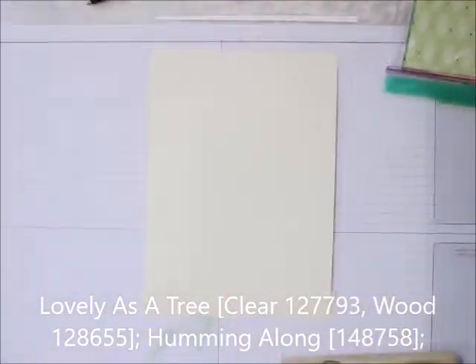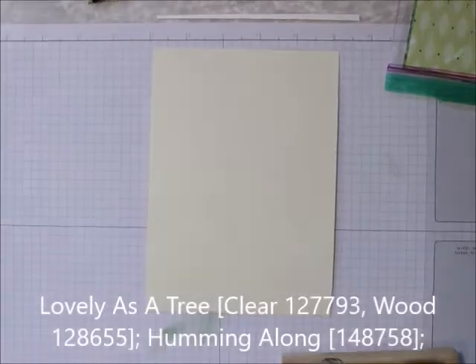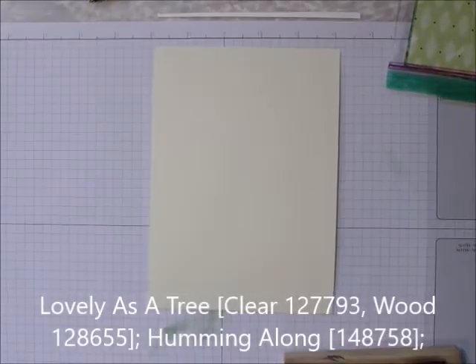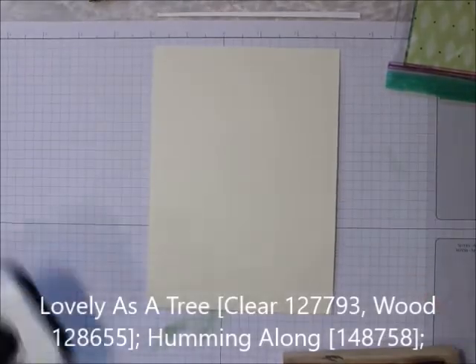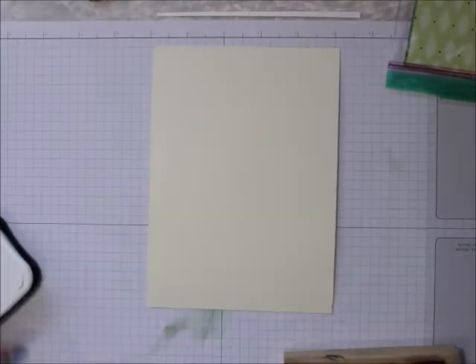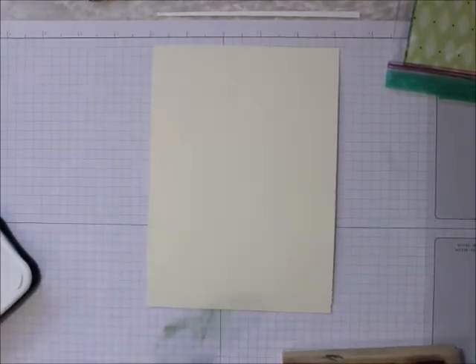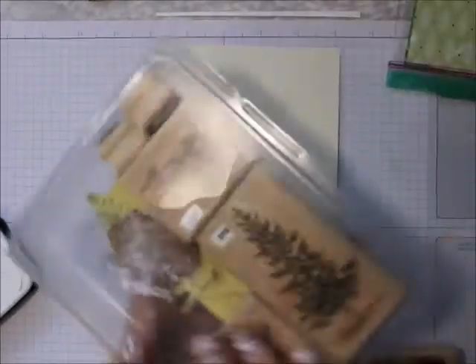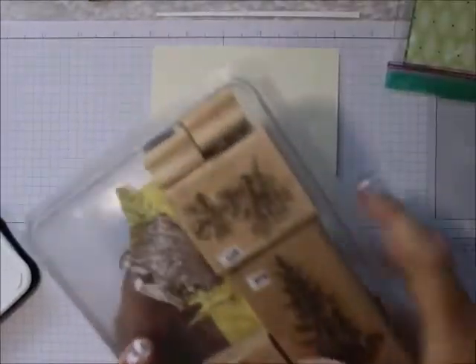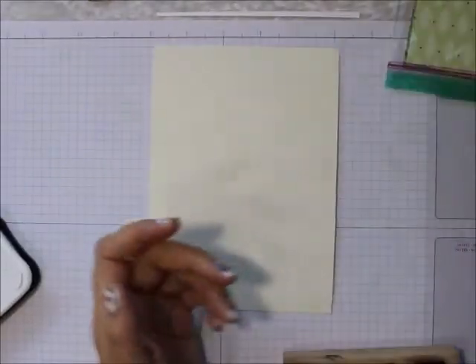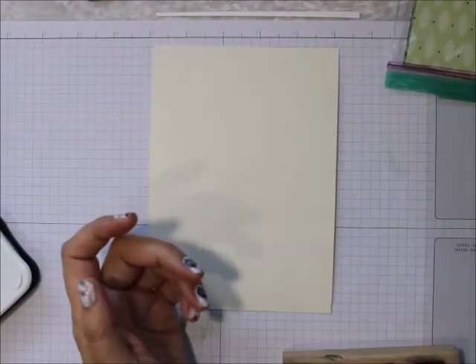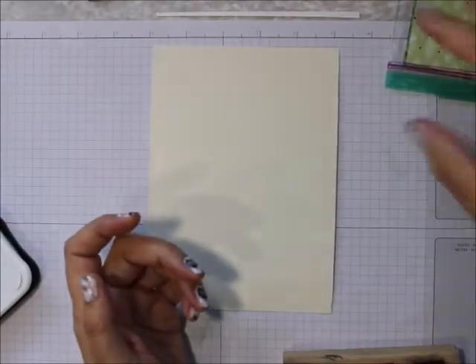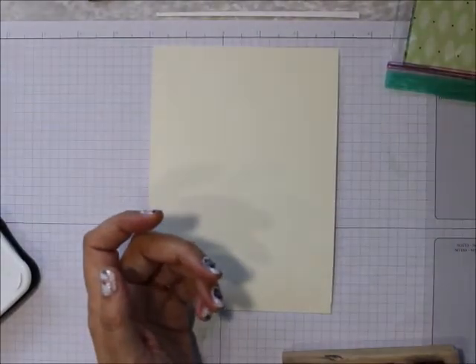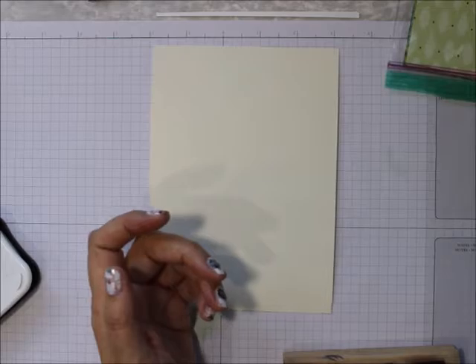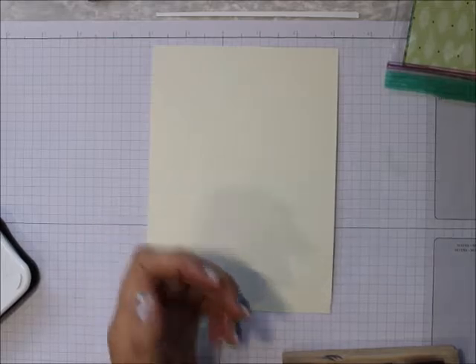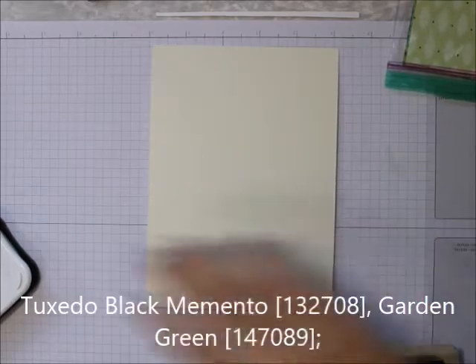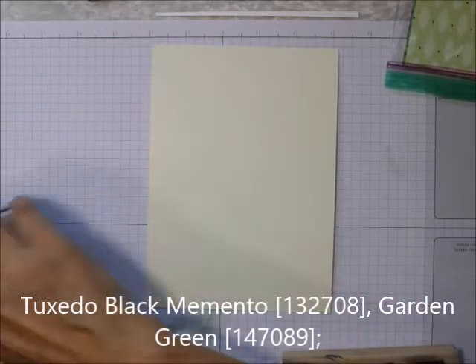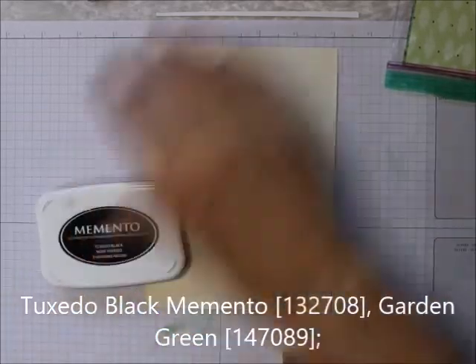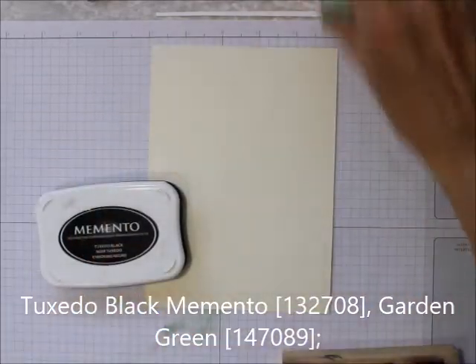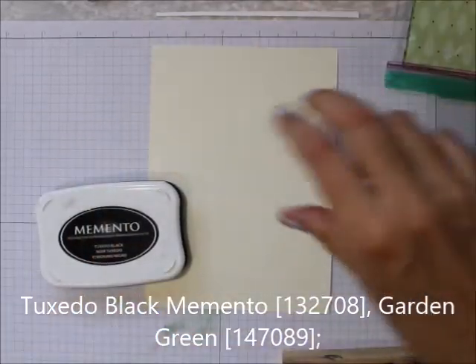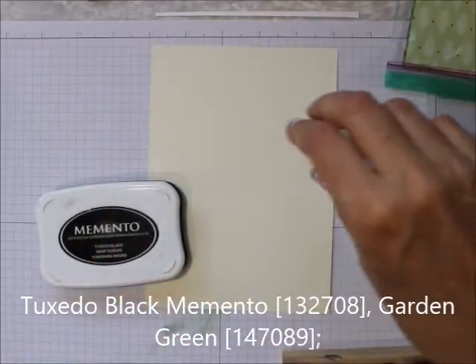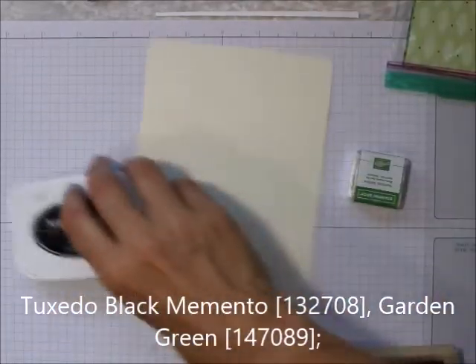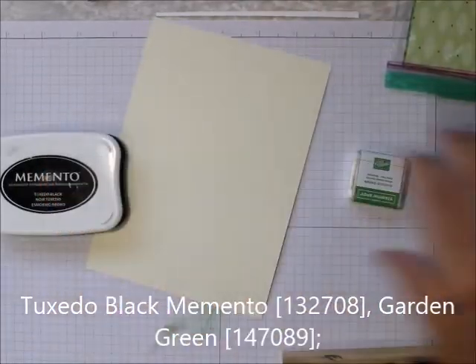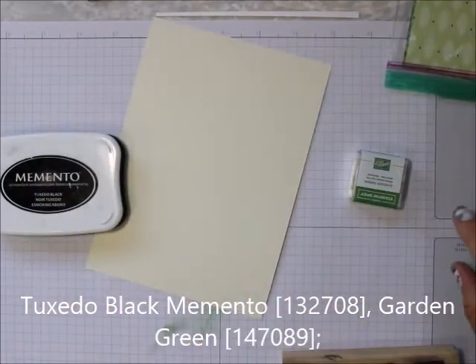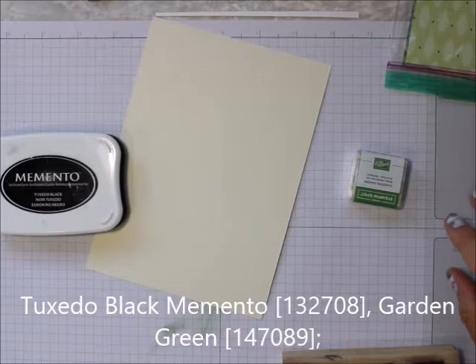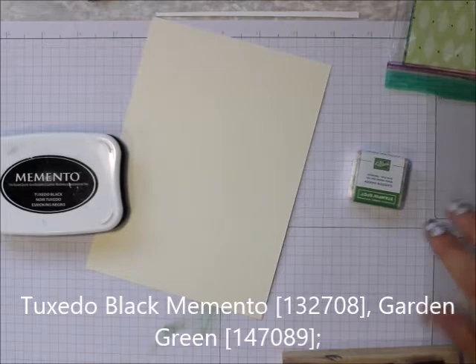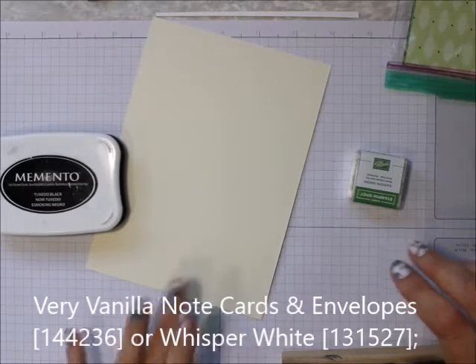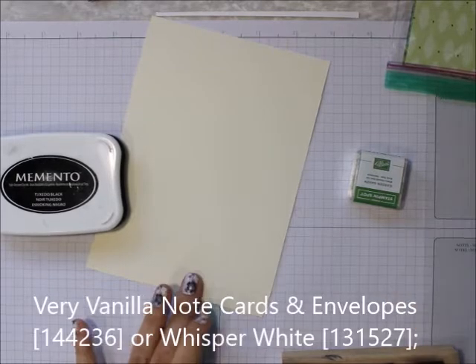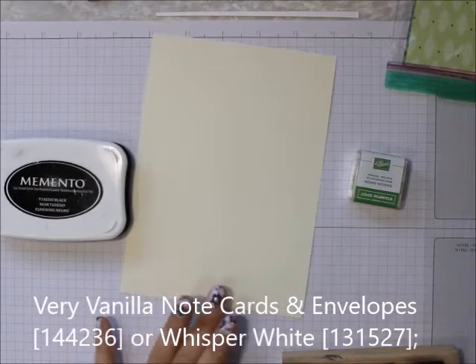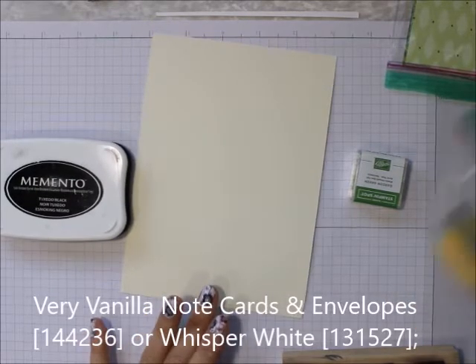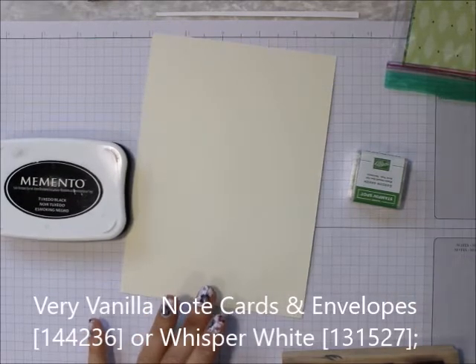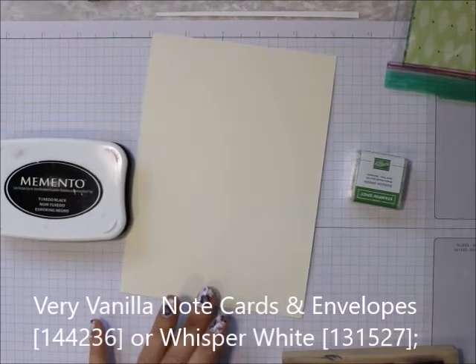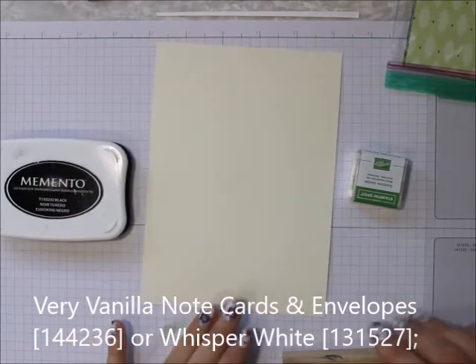Let me bring you up so you can see. What I'm using is Lovely as a Tree, Memento Black, and Garden Green. I am using a whisper white note card and these stamping sponges.